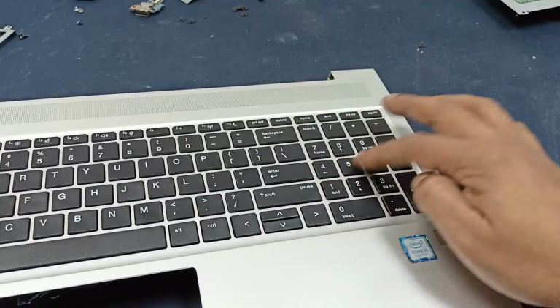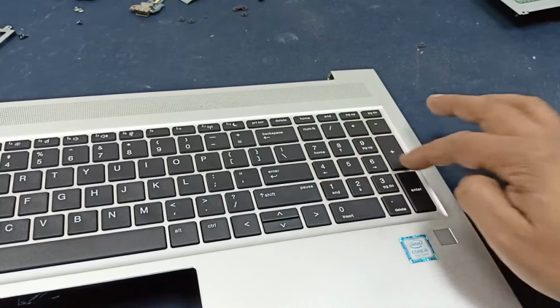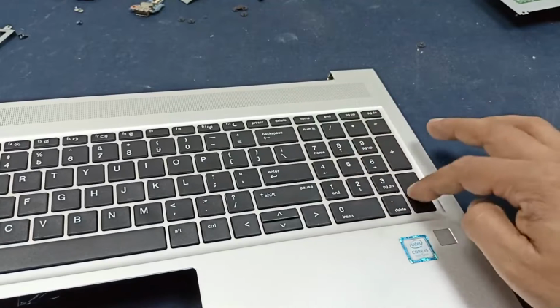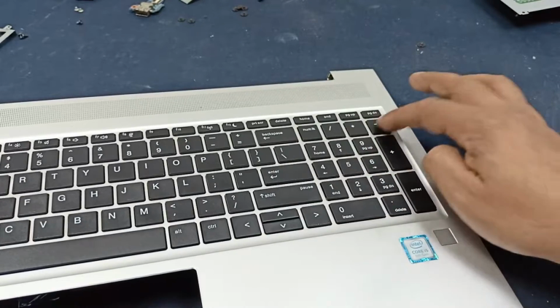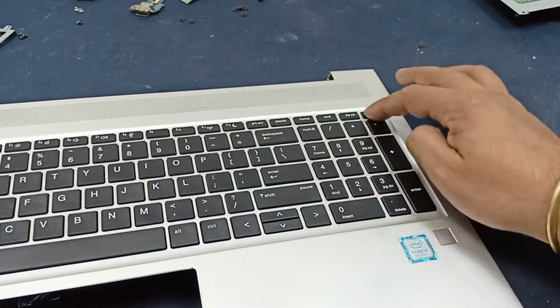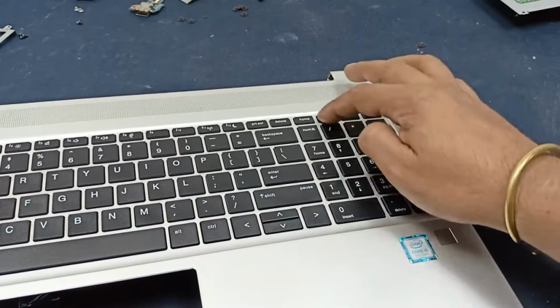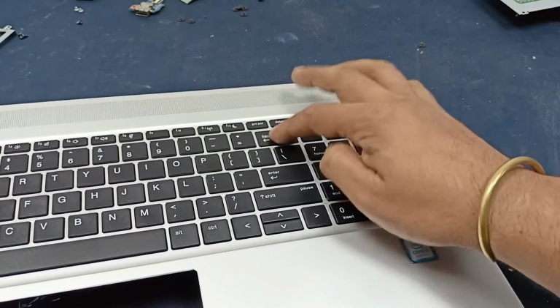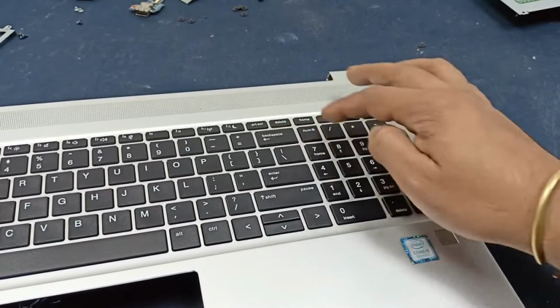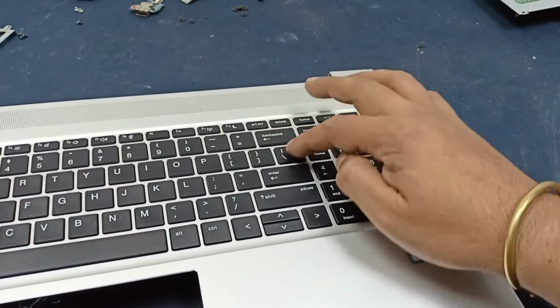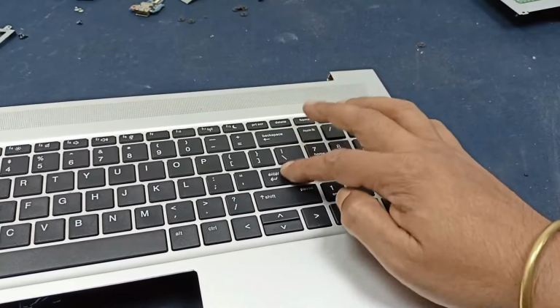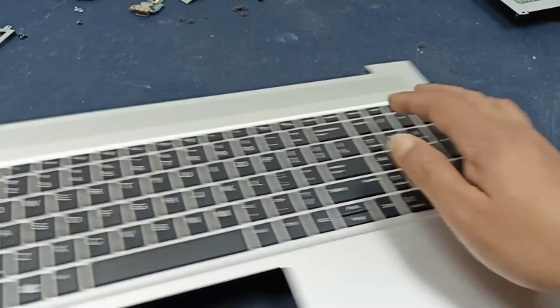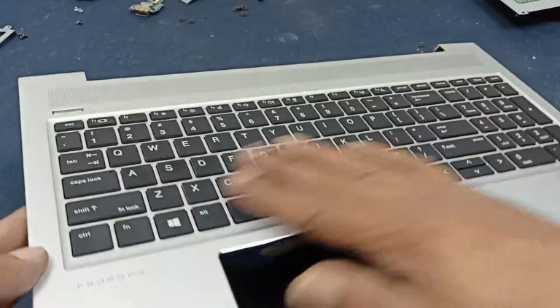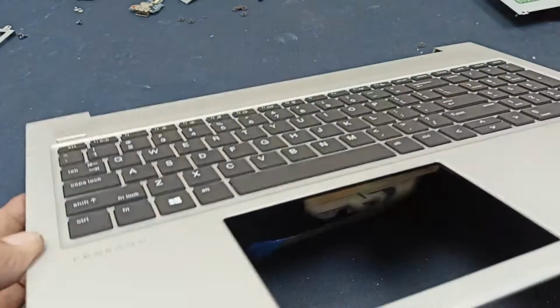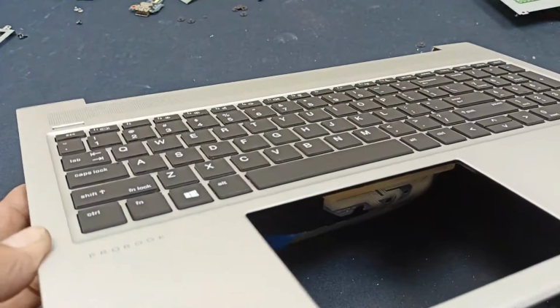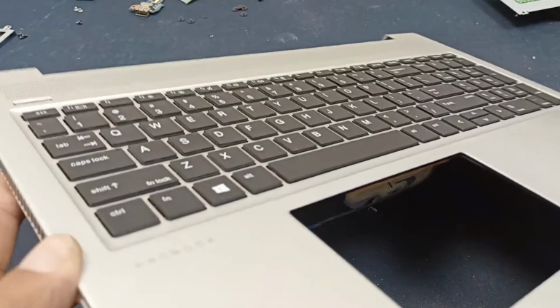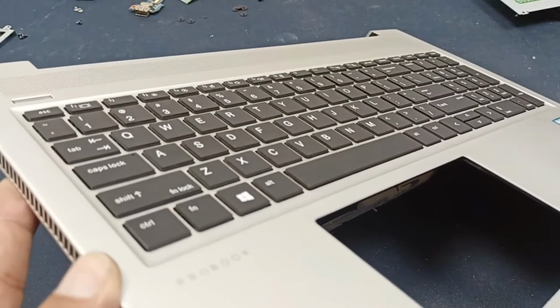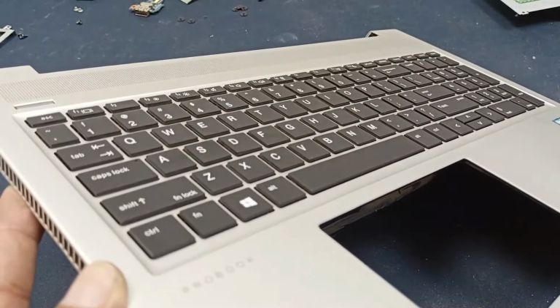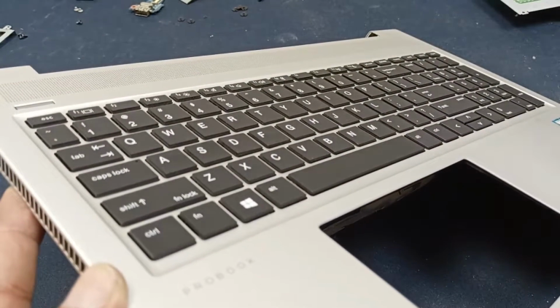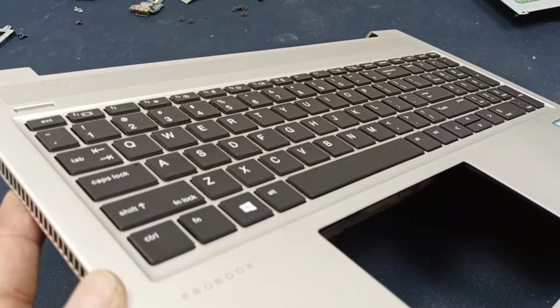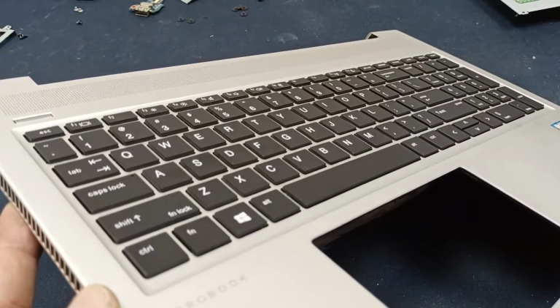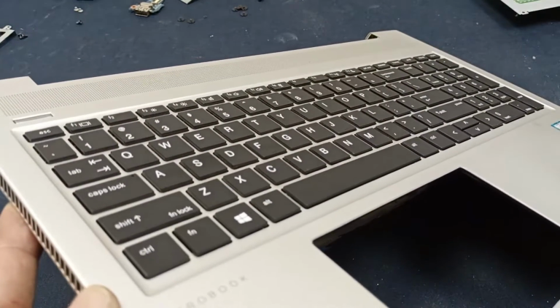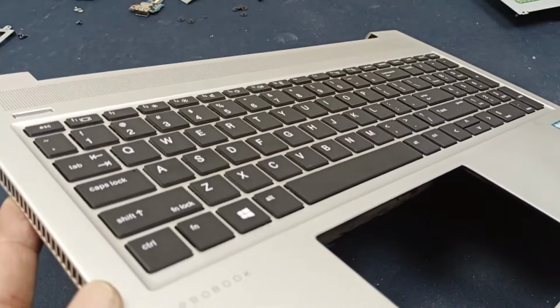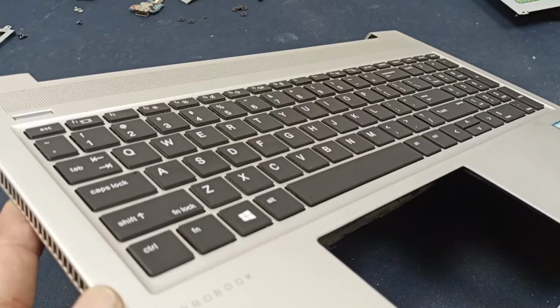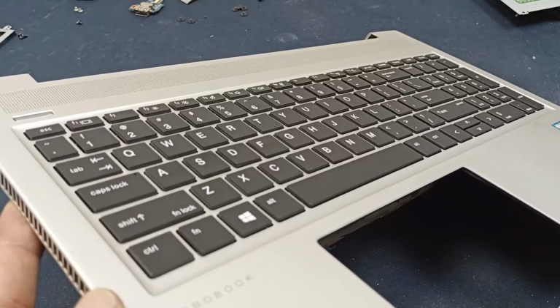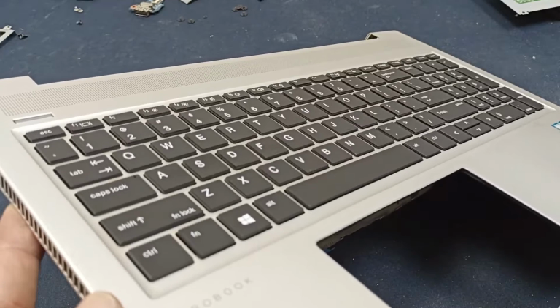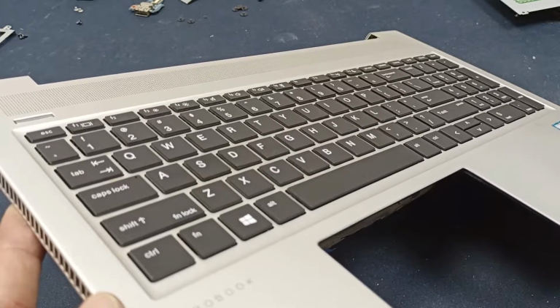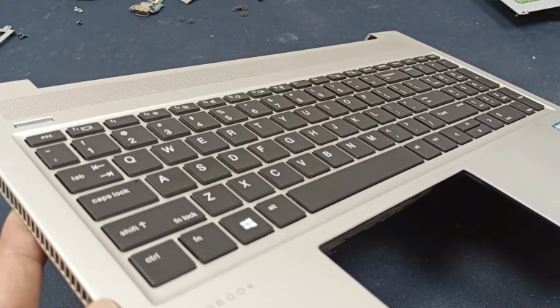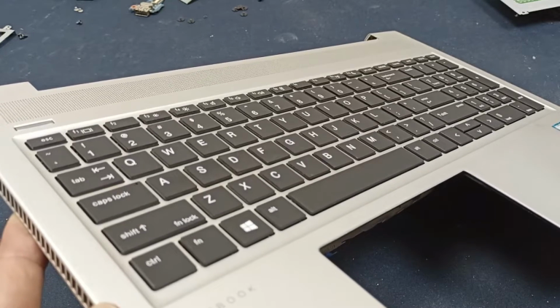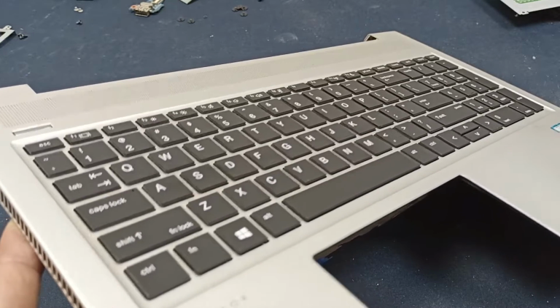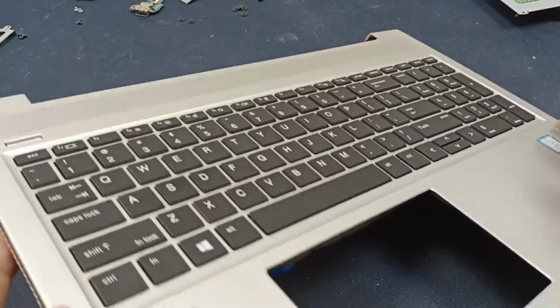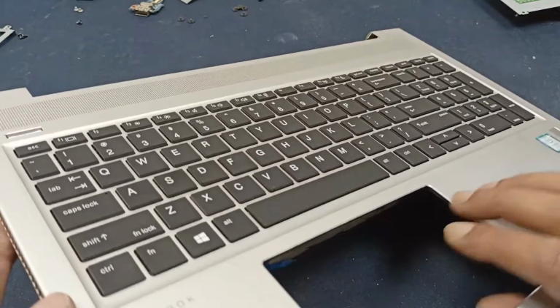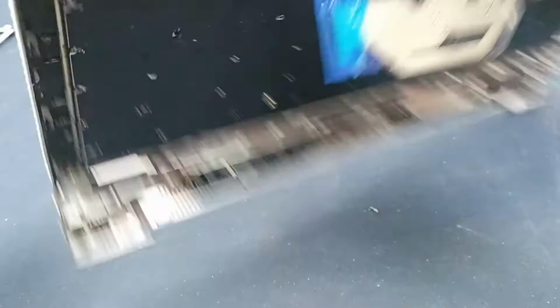Okay, let's fit this back and check what happened. You can see all keys are perfectly risen up. Let's set up.